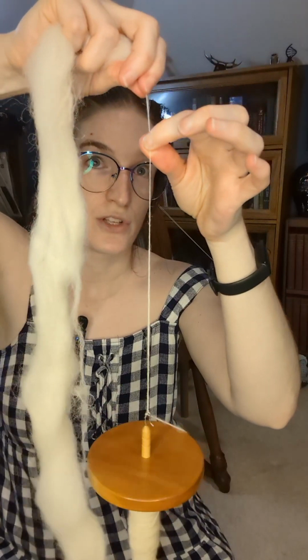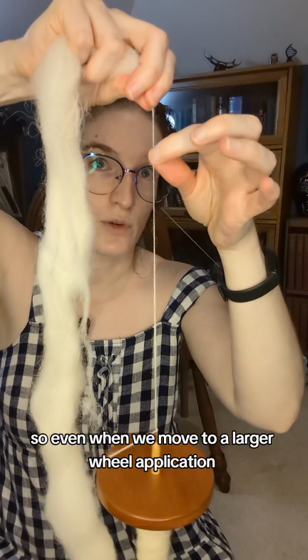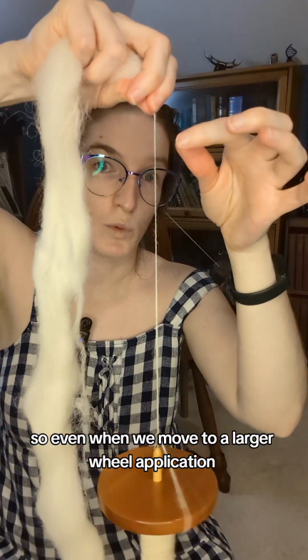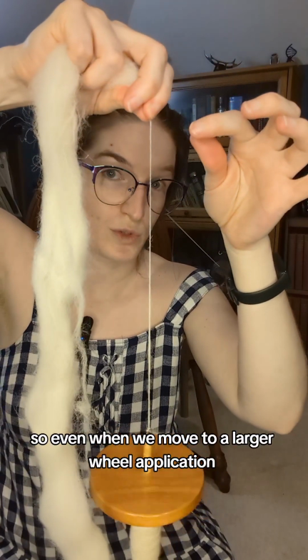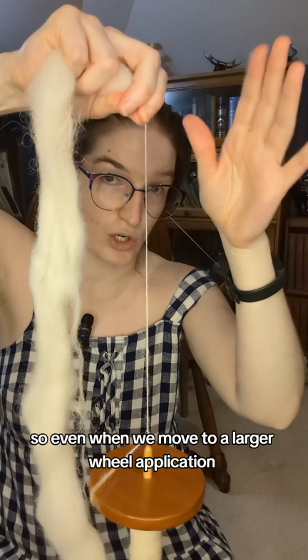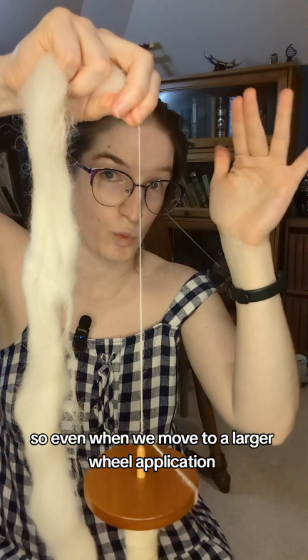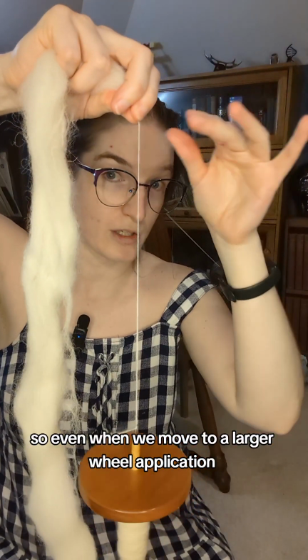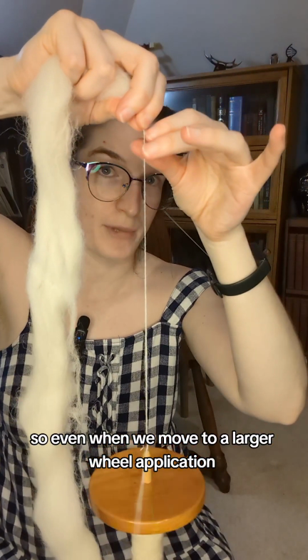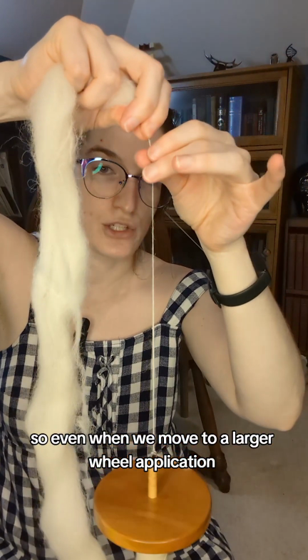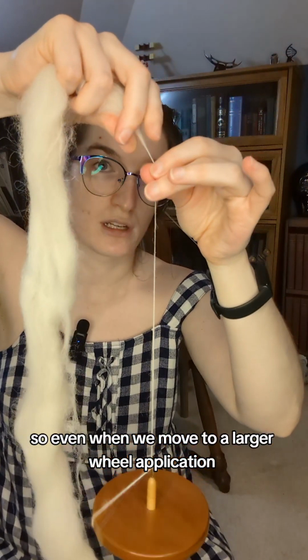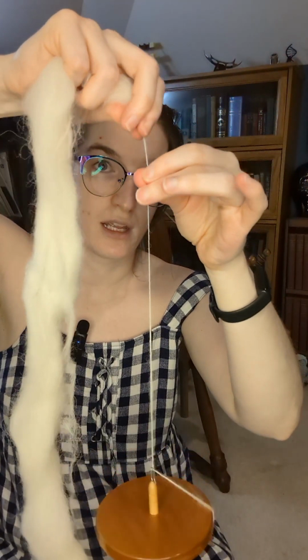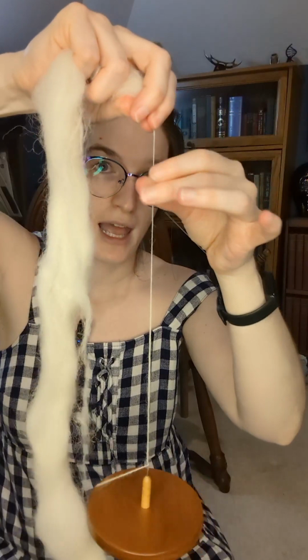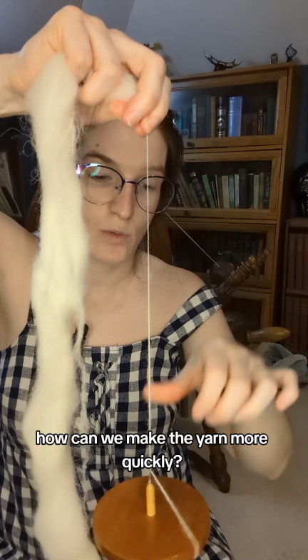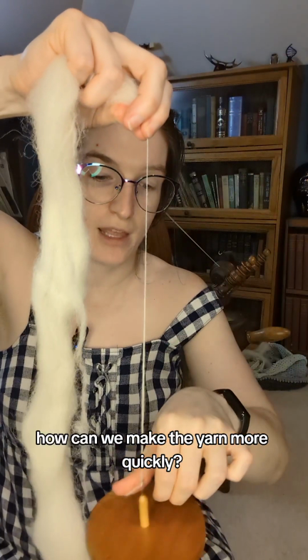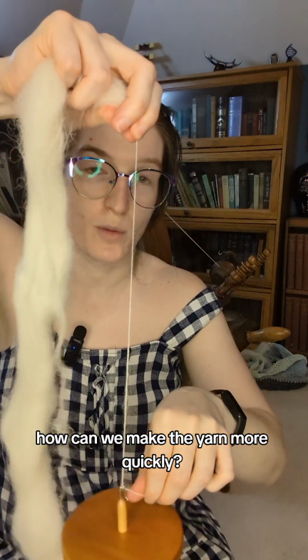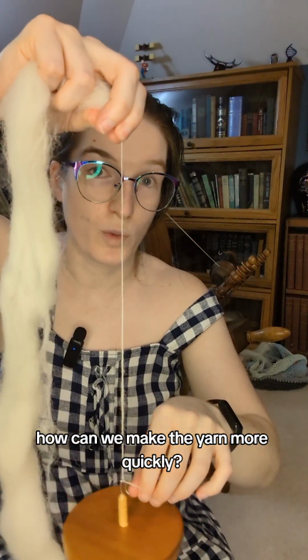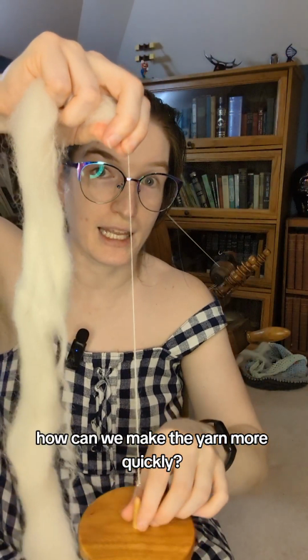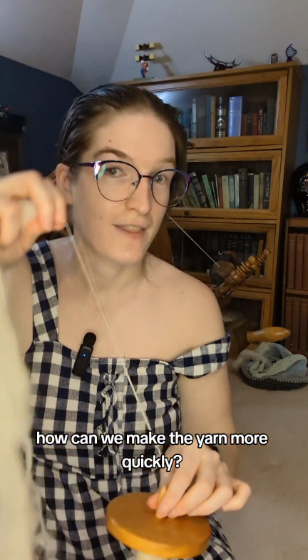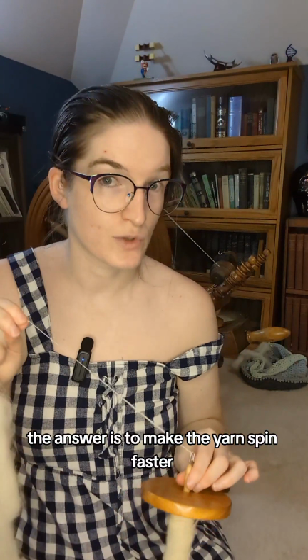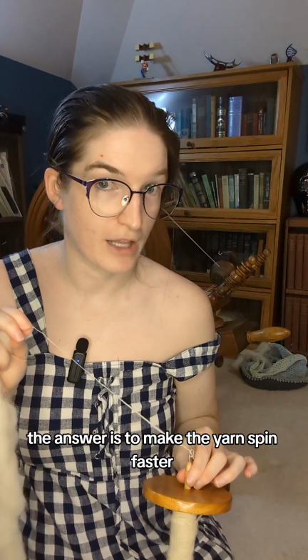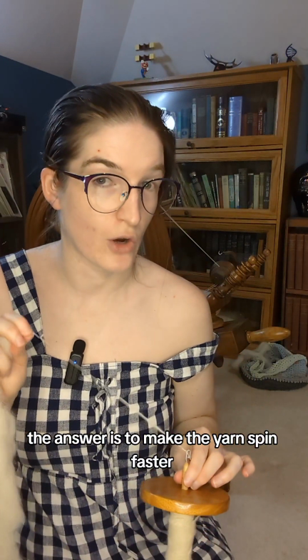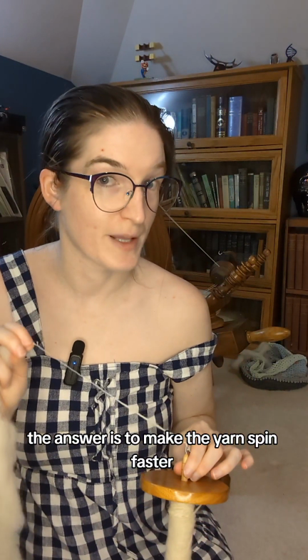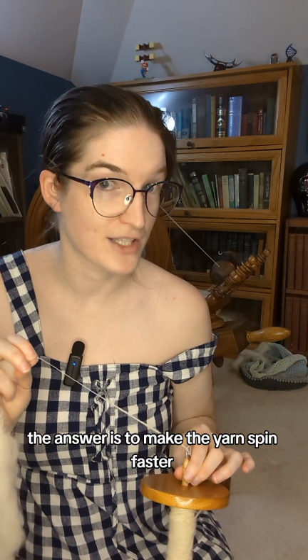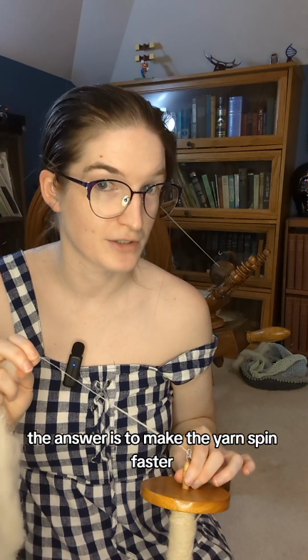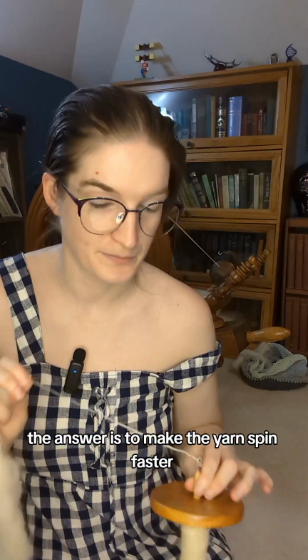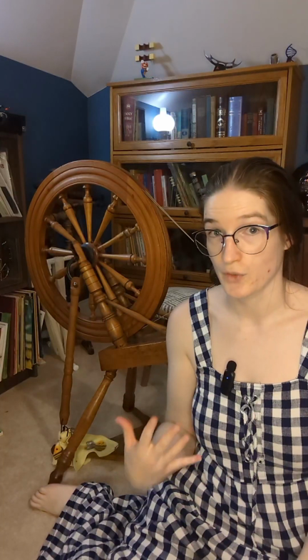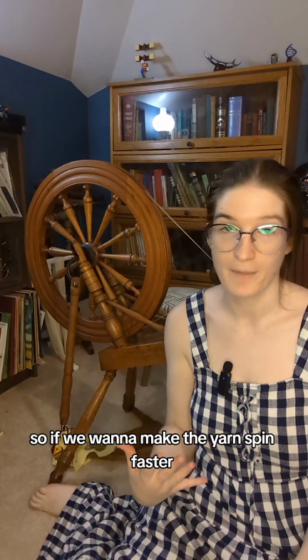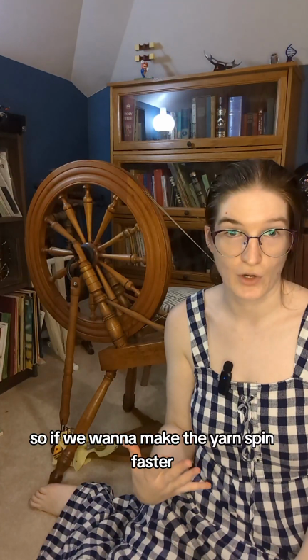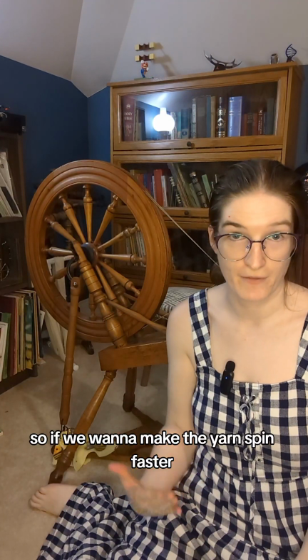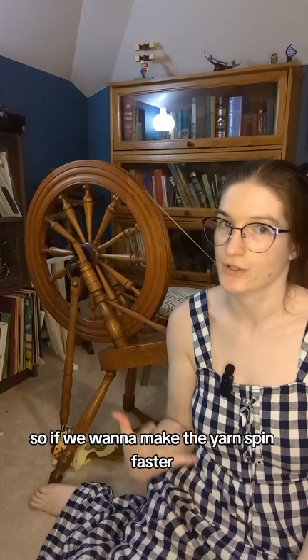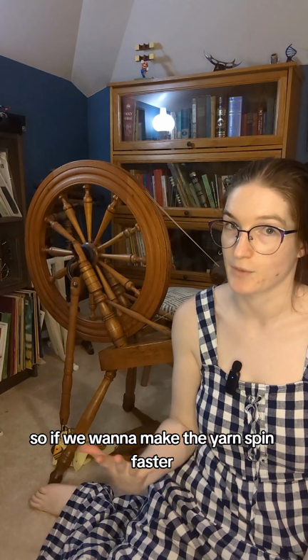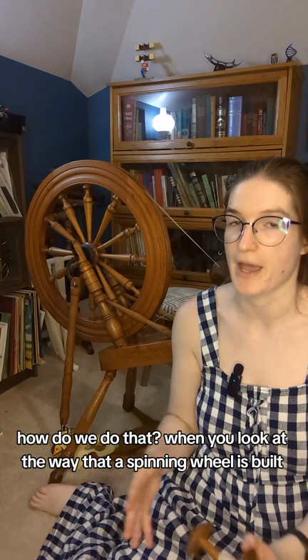So even when we move to a larger wheel application, how can we make yarn more quickly? The answer is to make the yarn spin faster. So if we want to make the yarn spin faster, how do we do that?